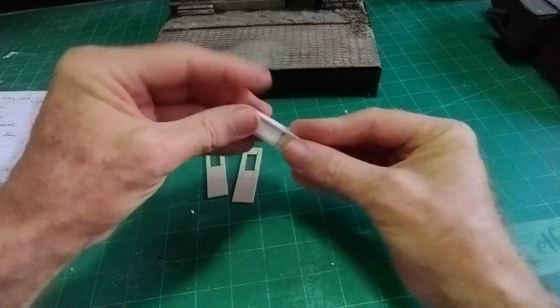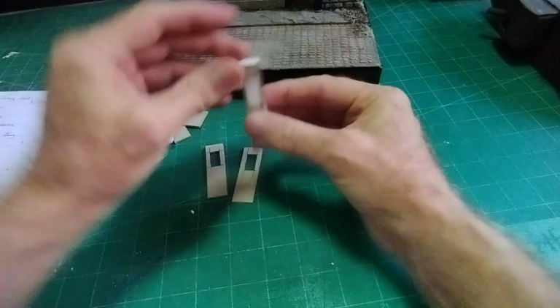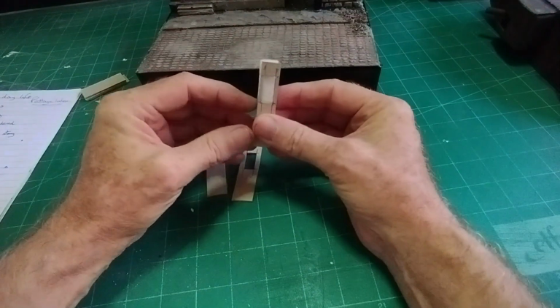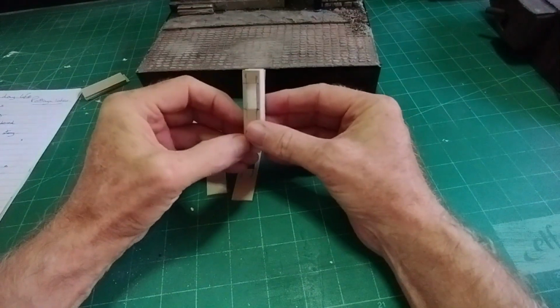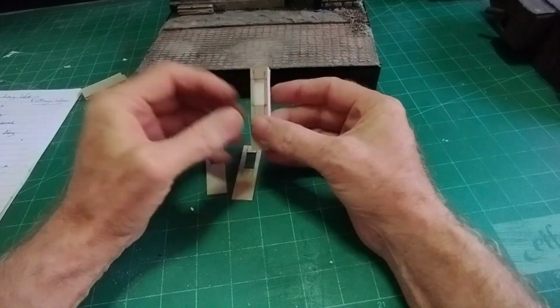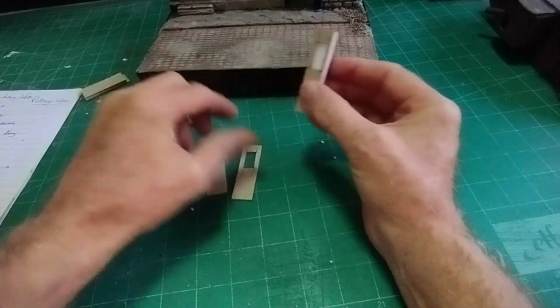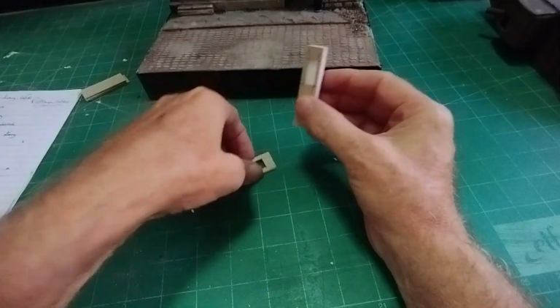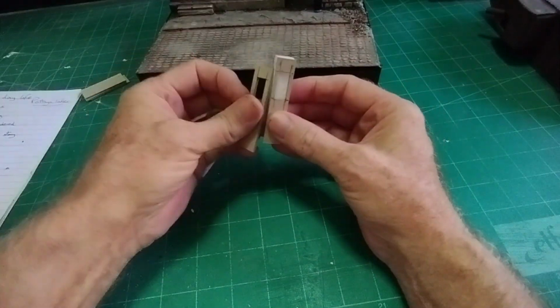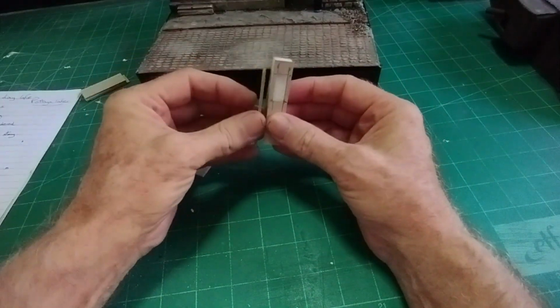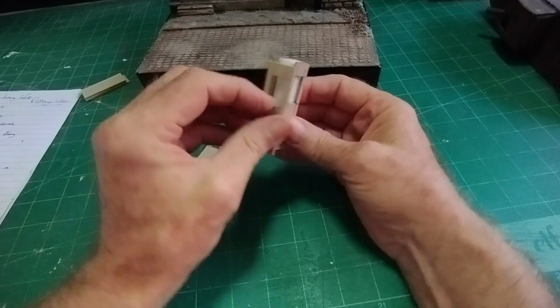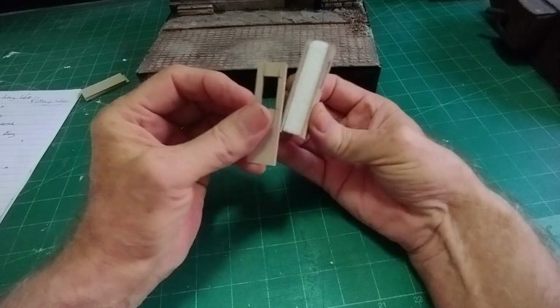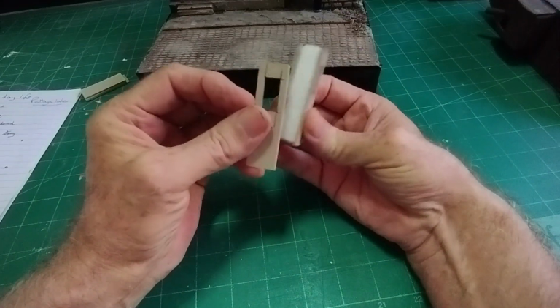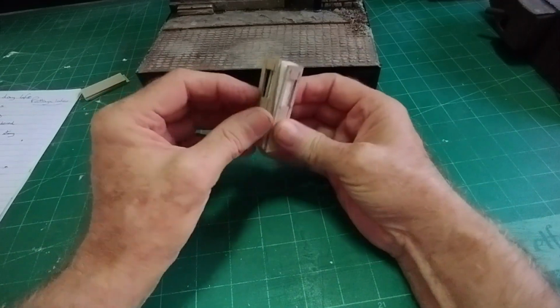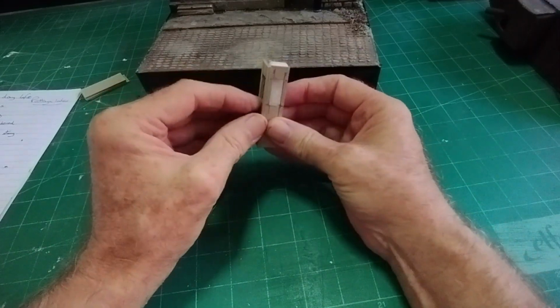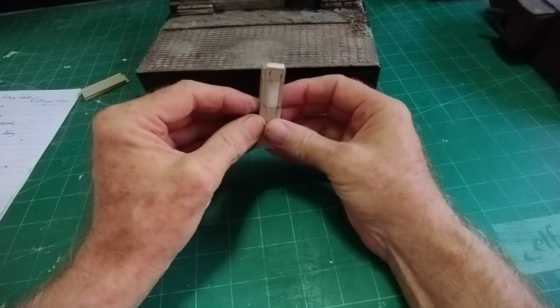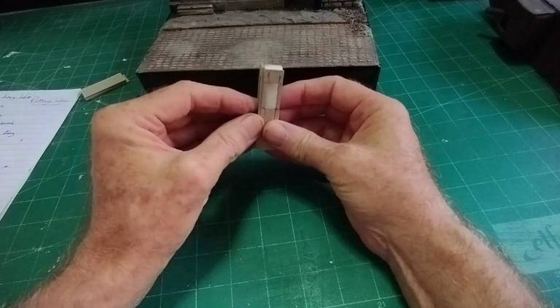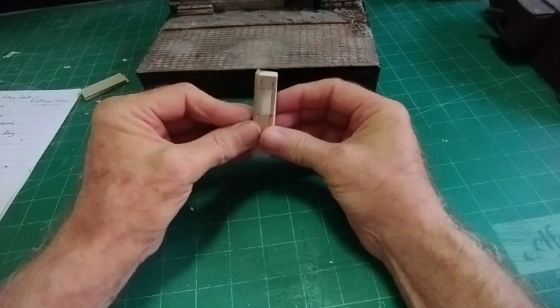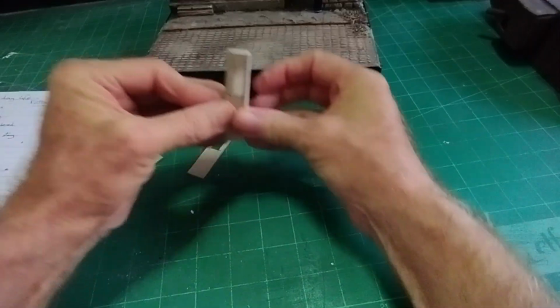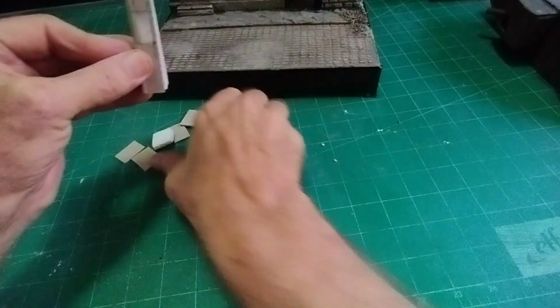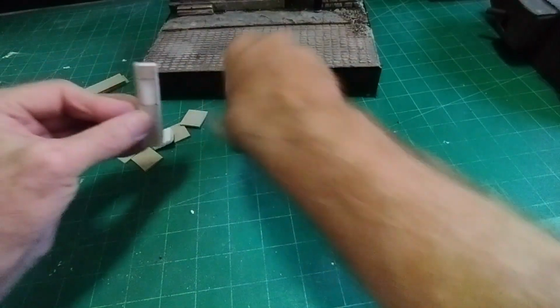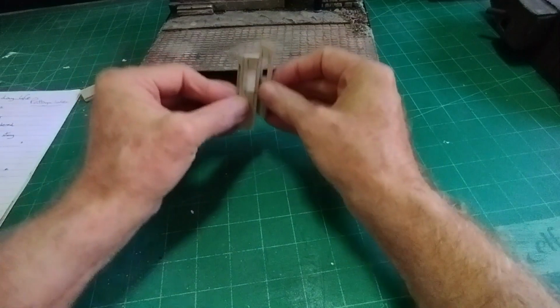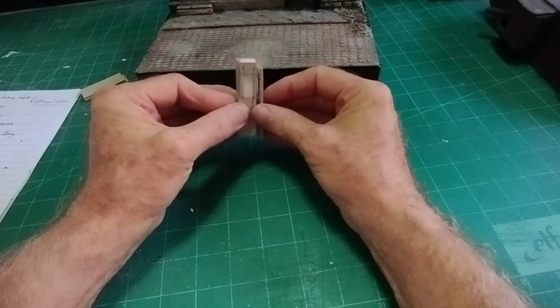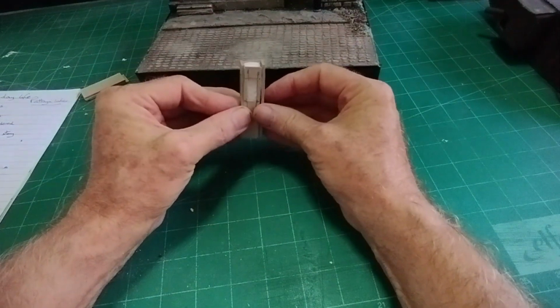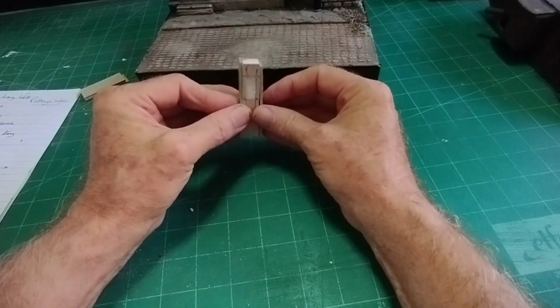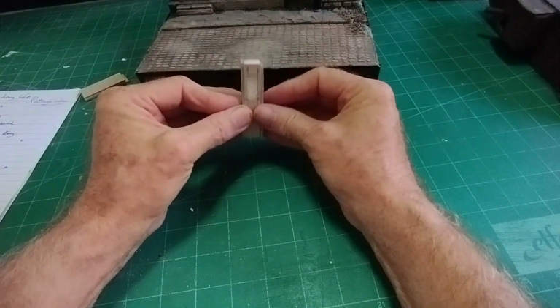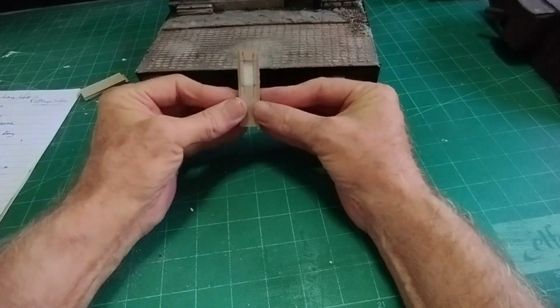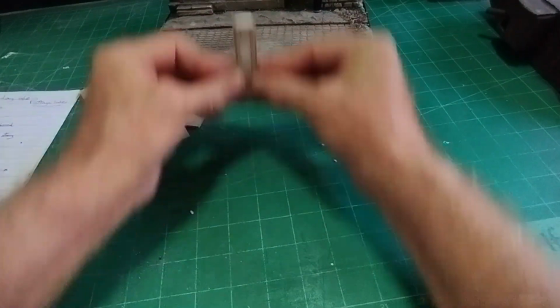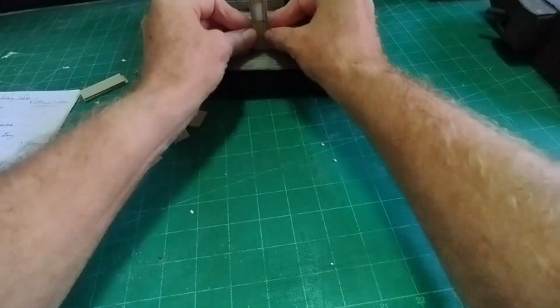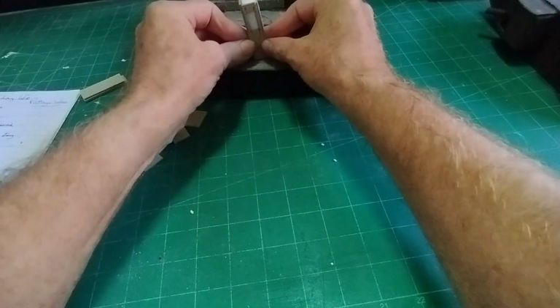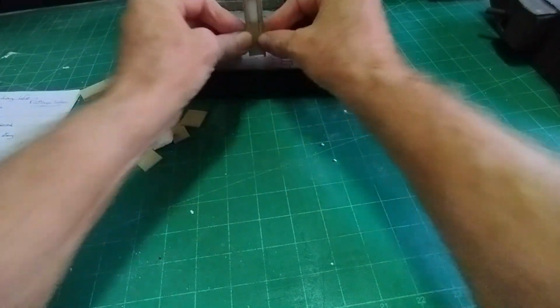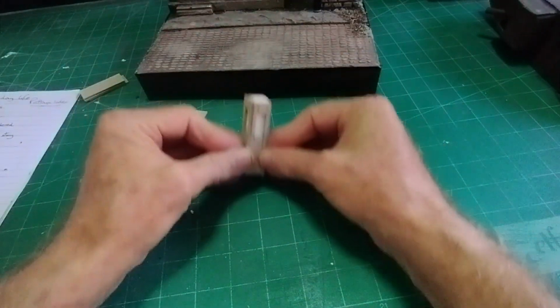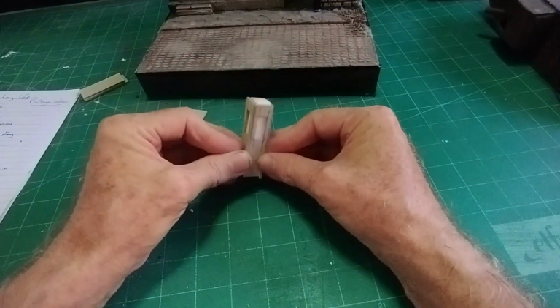There are a couple of pieces a little bit longer that will fit like that - glue those on. Then these two are going to be a little bit wider, taking the thickness of the two pieces there, so it'll look like that and sit there.